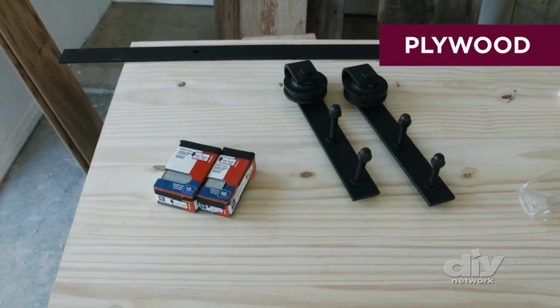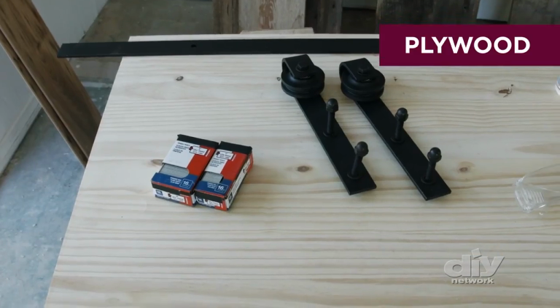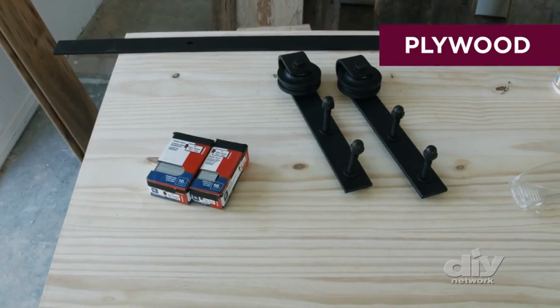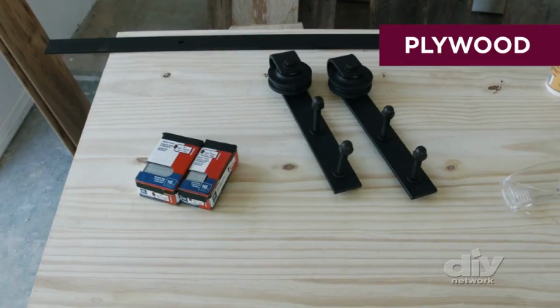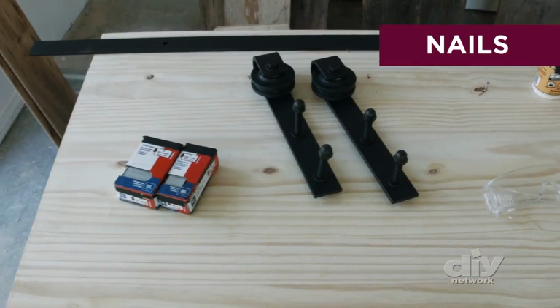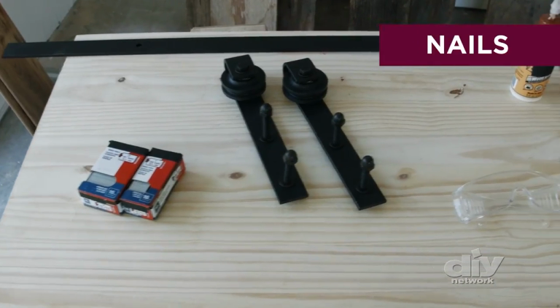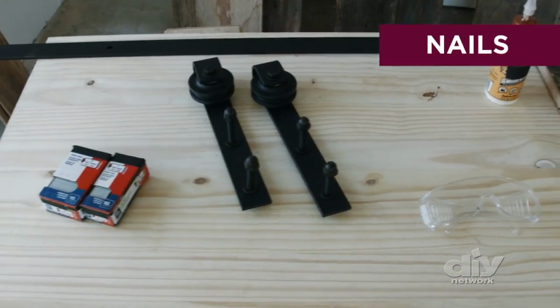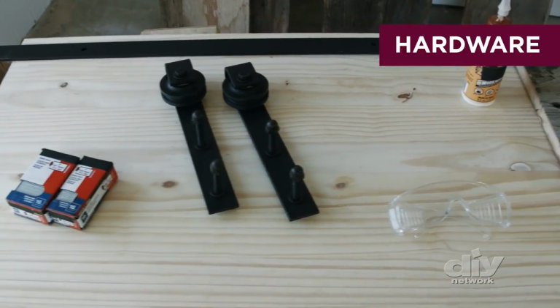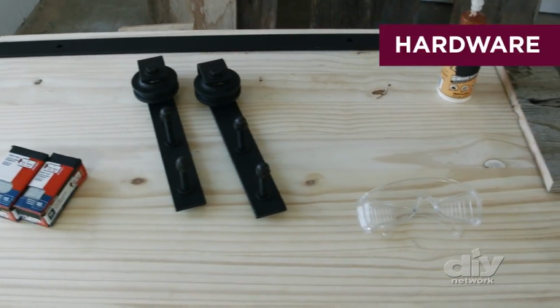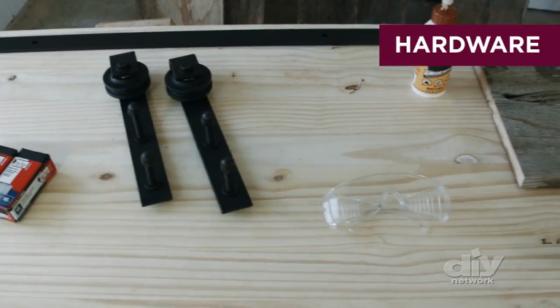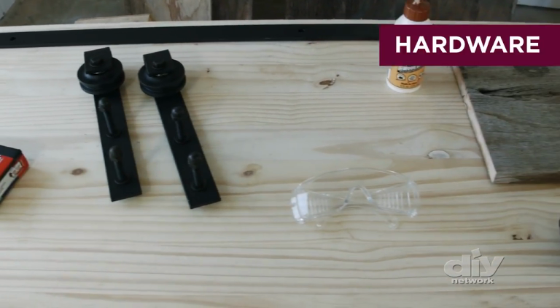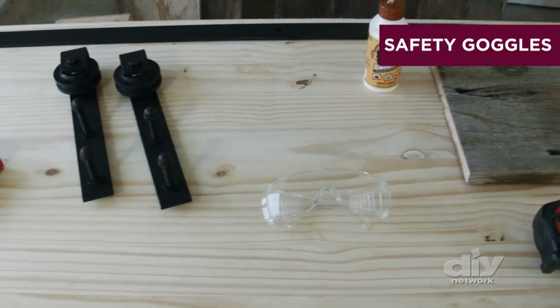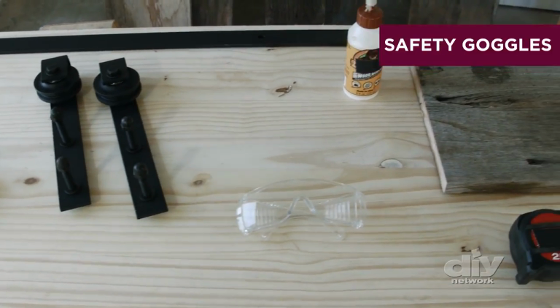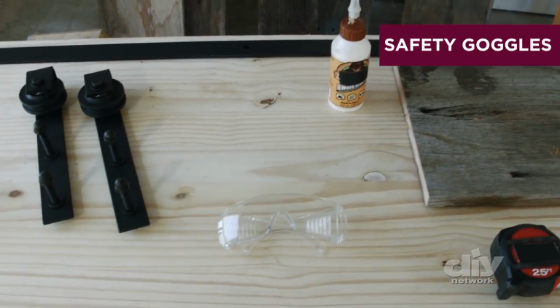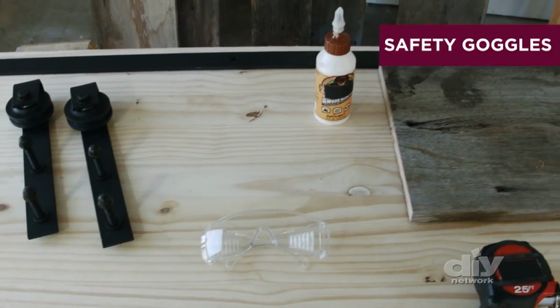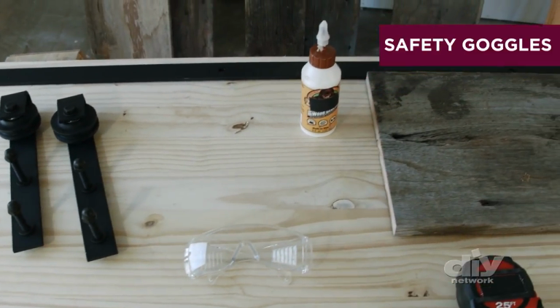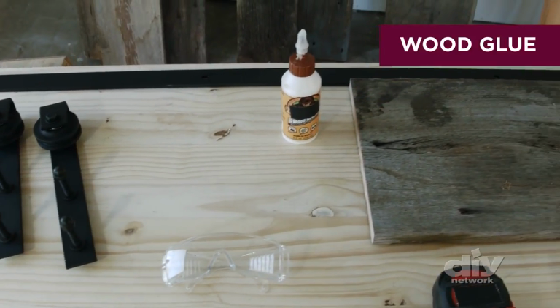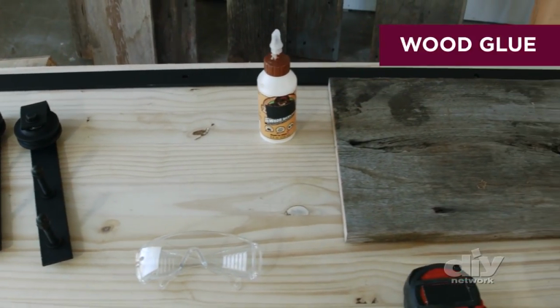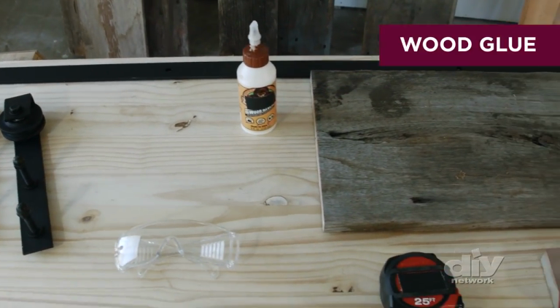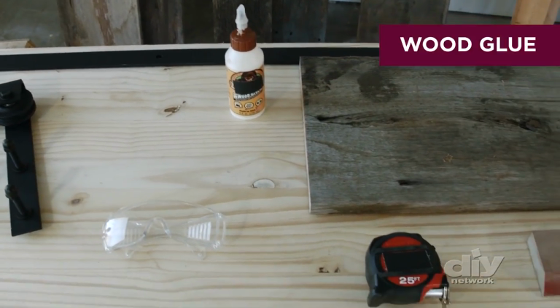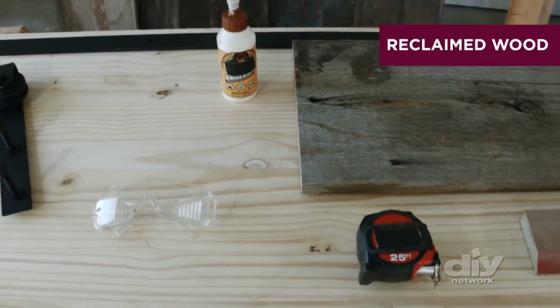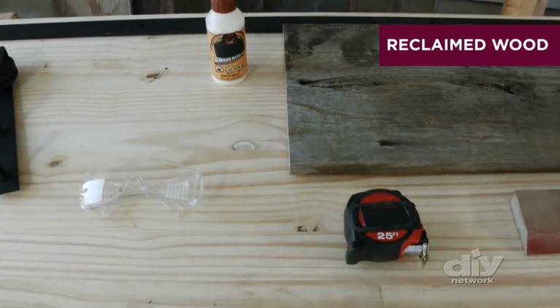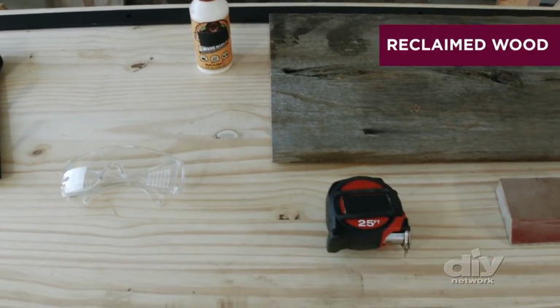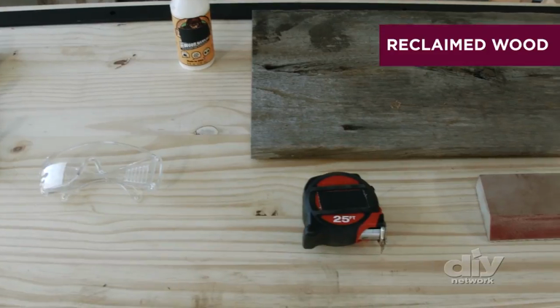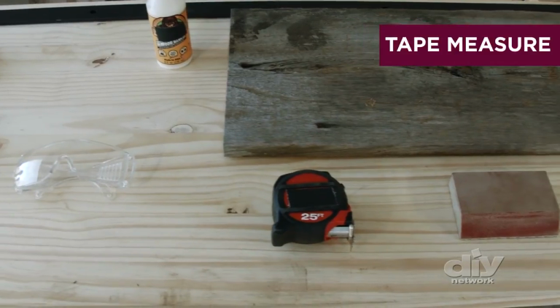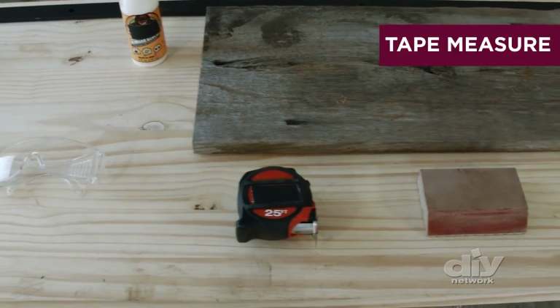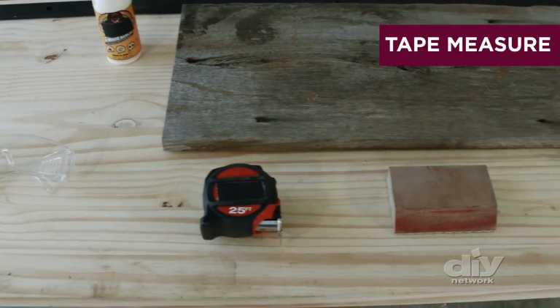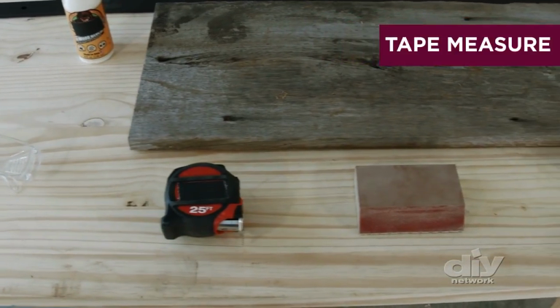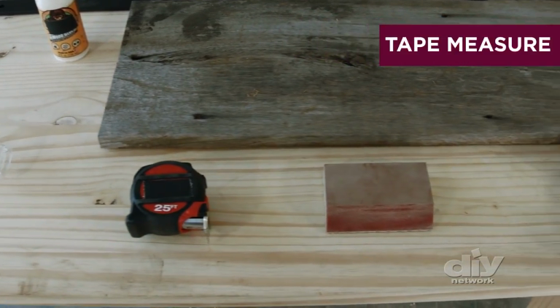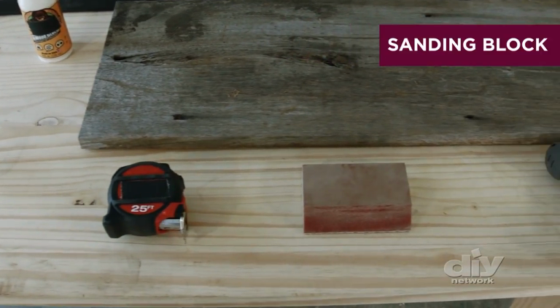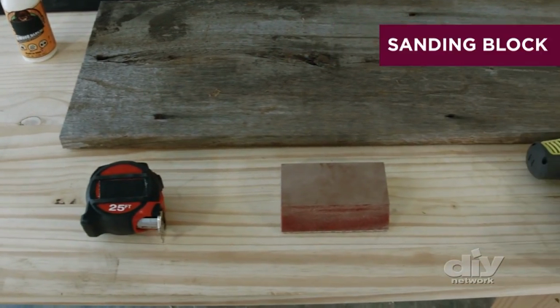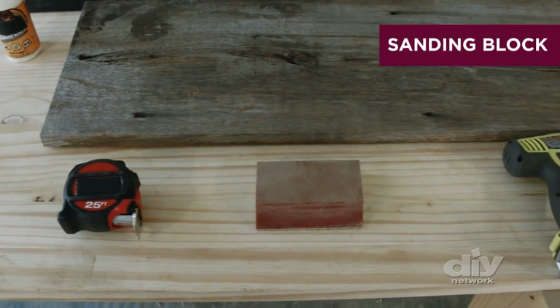Plywood, nails, hardware, safety goggles, wood glue, reclaimed wood, tape measure, and a sanding block.